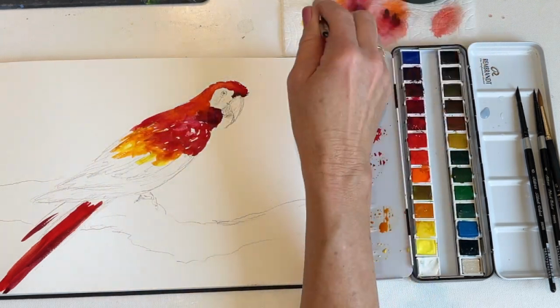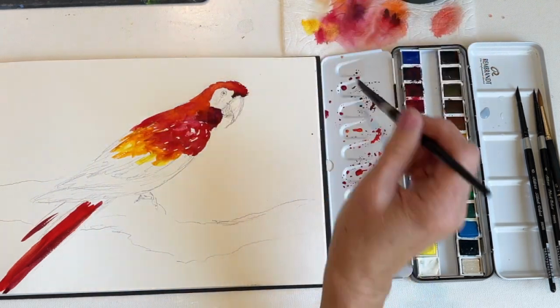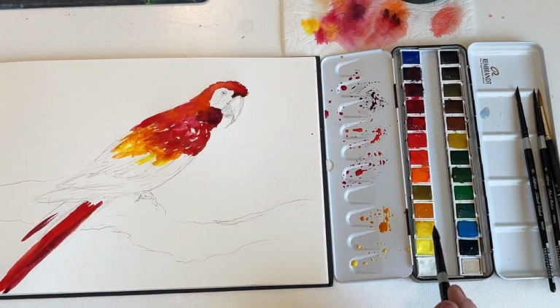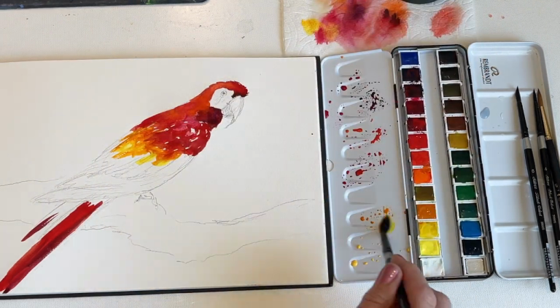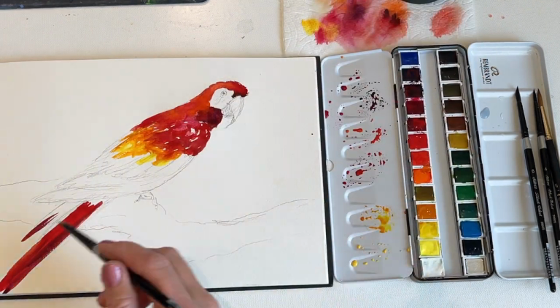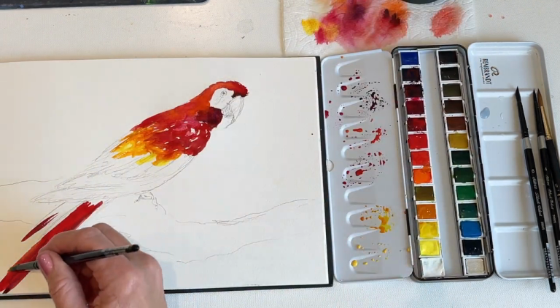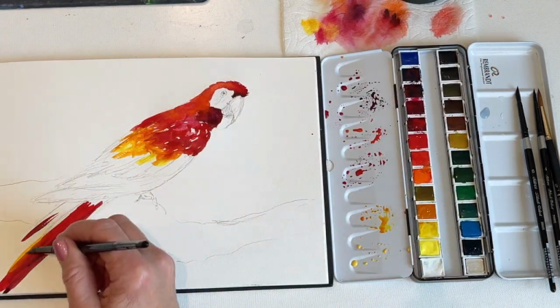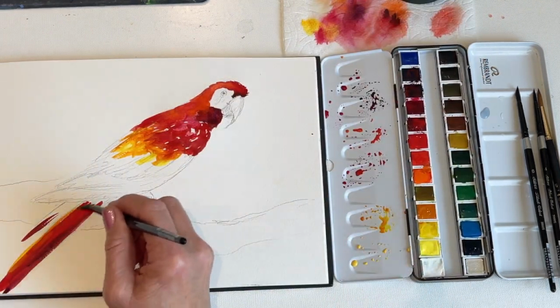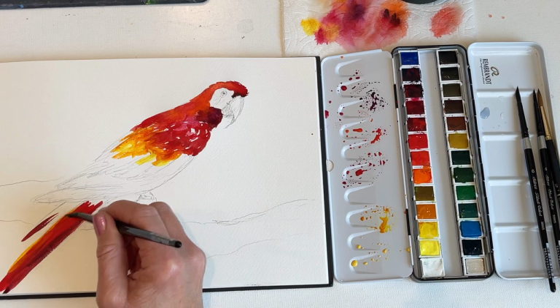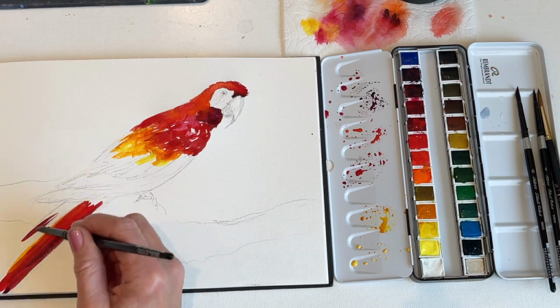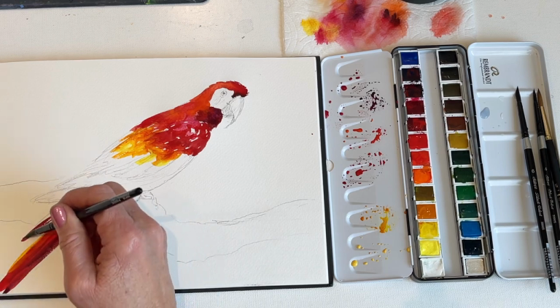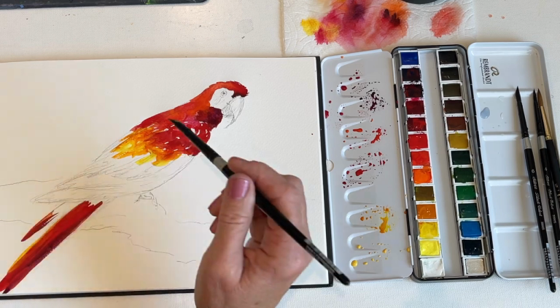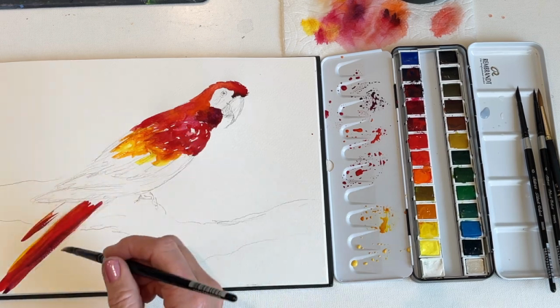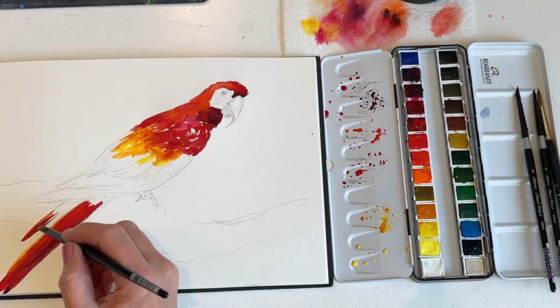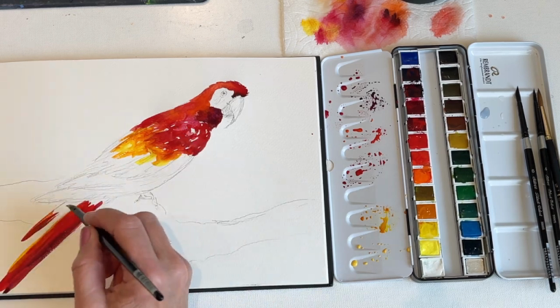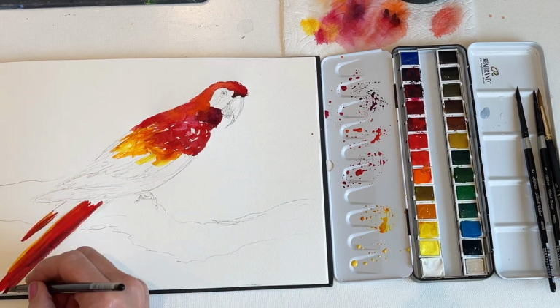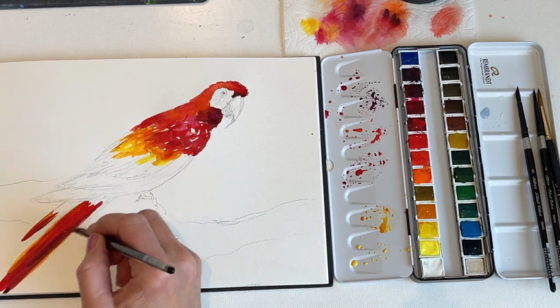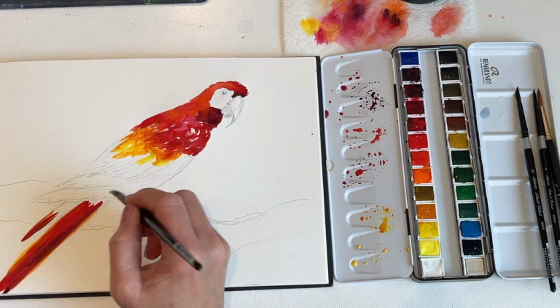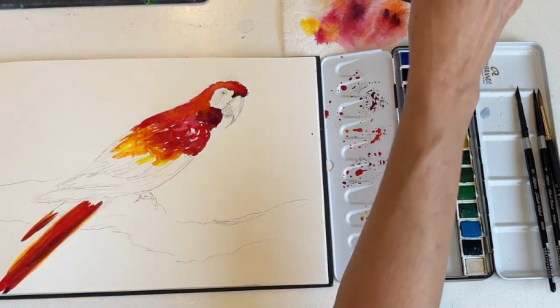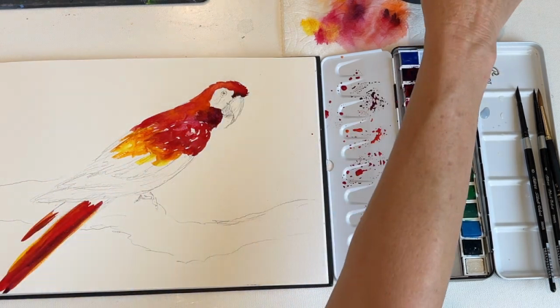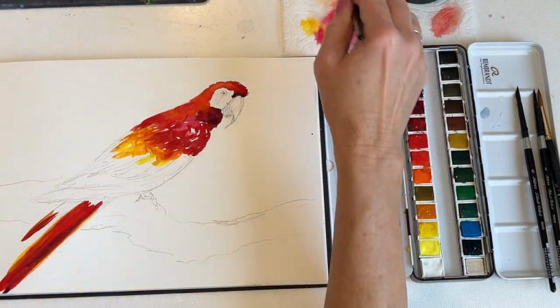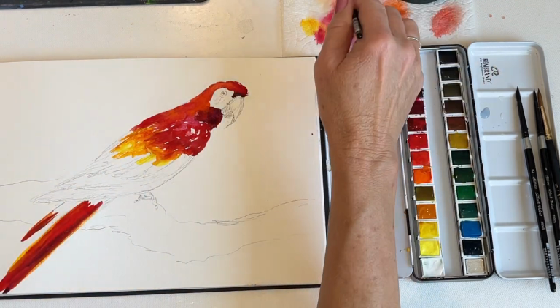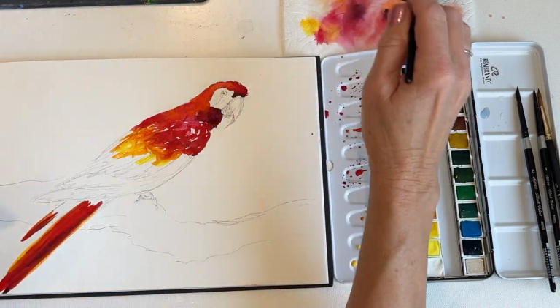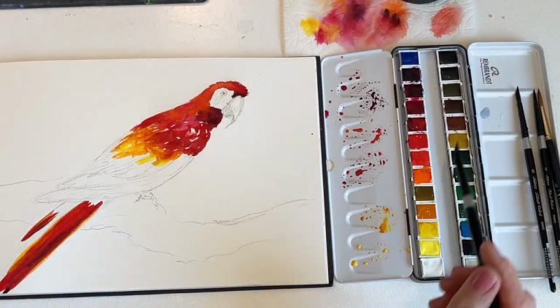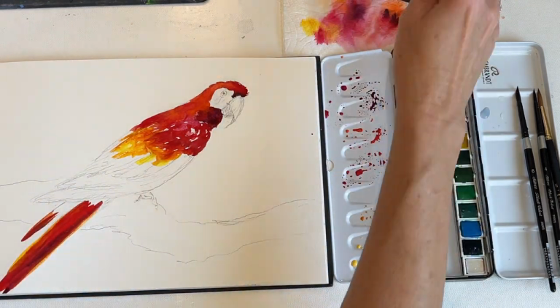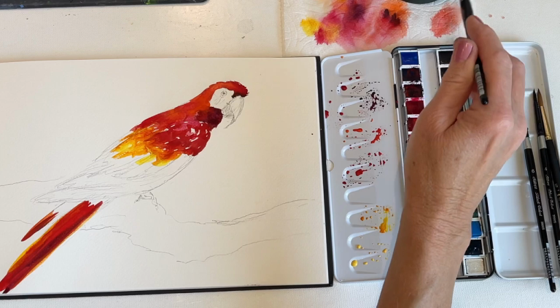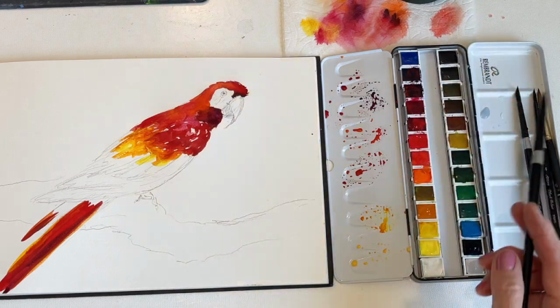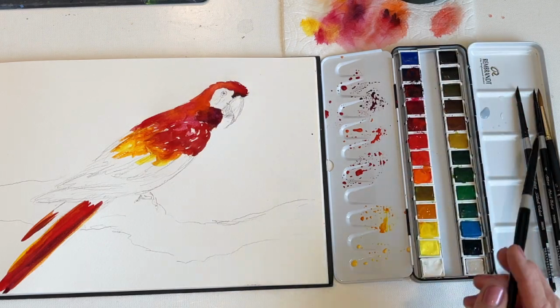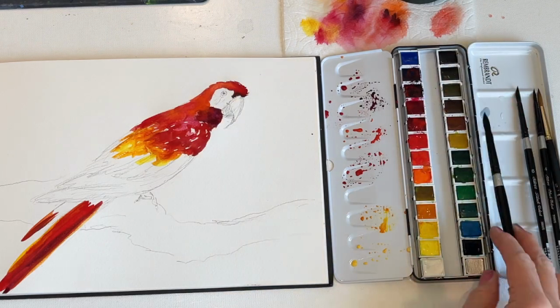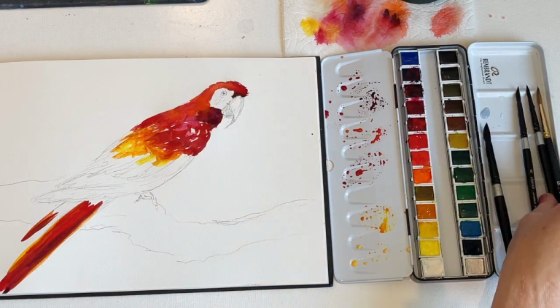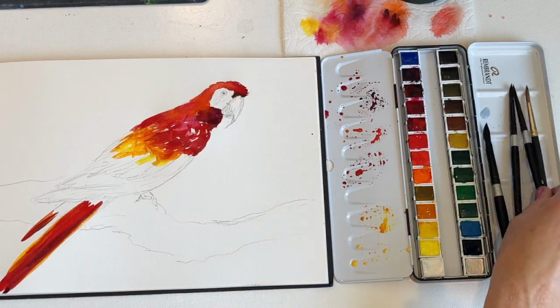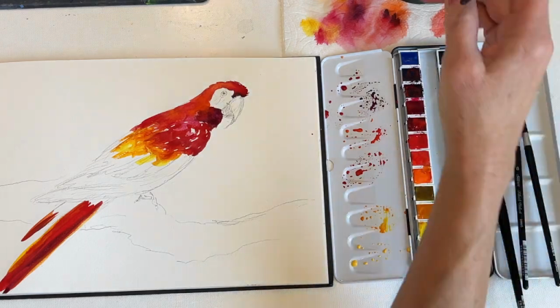As I move further down the back of the bird with the yellows, I'm going to use cadmium lemon. I've also added some yellow highlights to the top of the red part of the bird's tail.